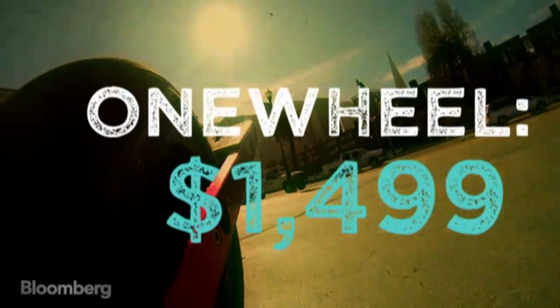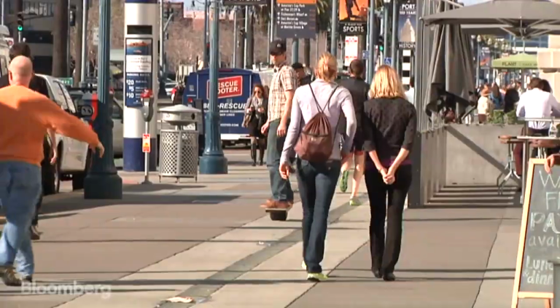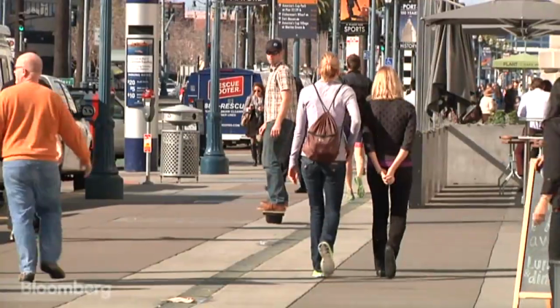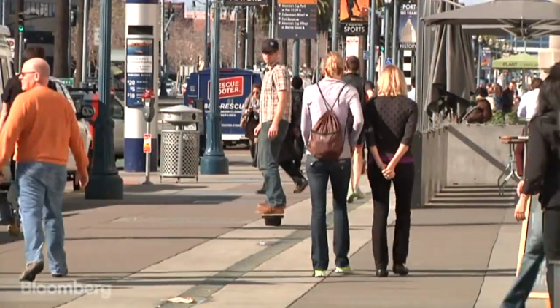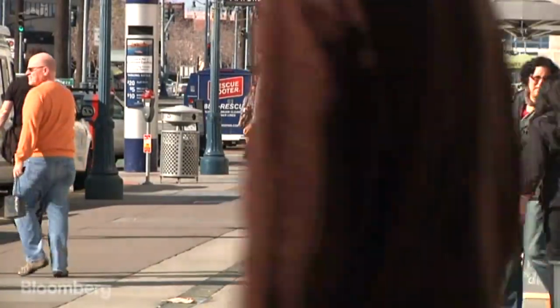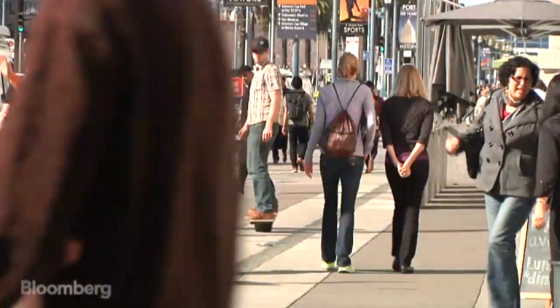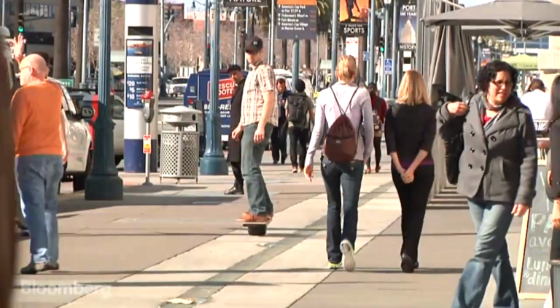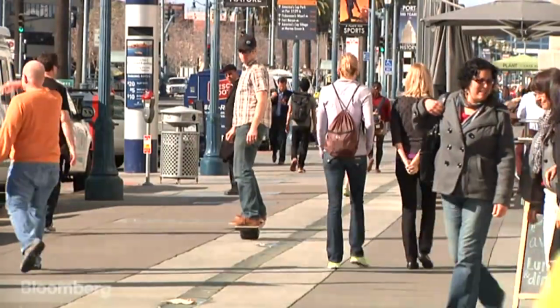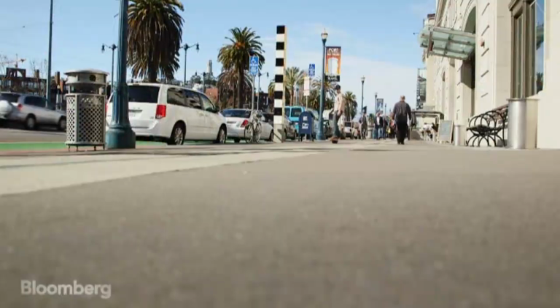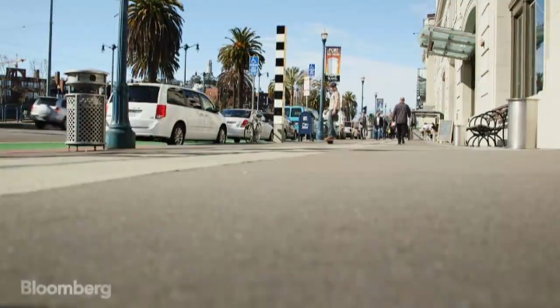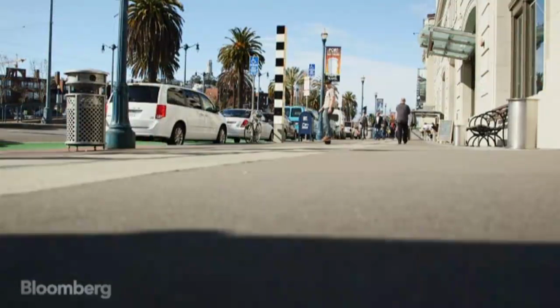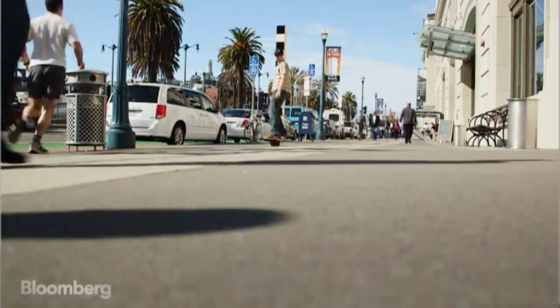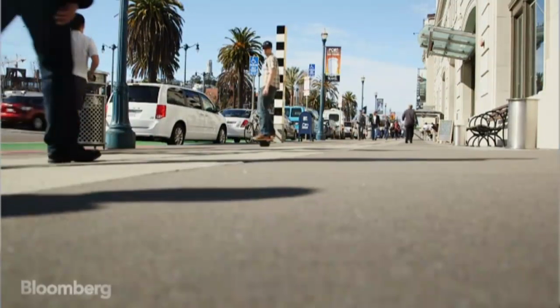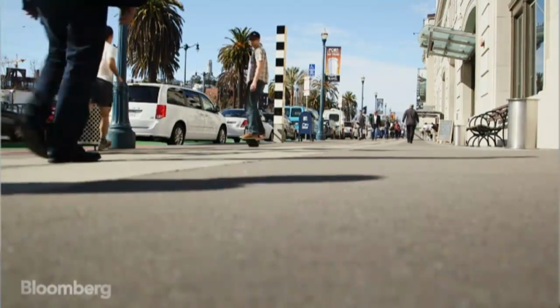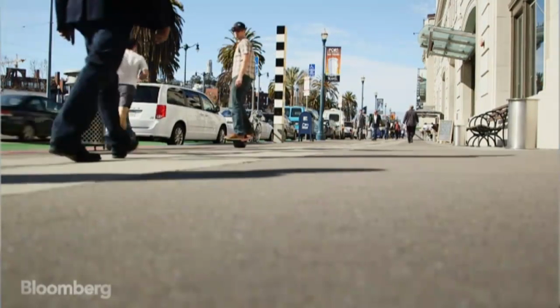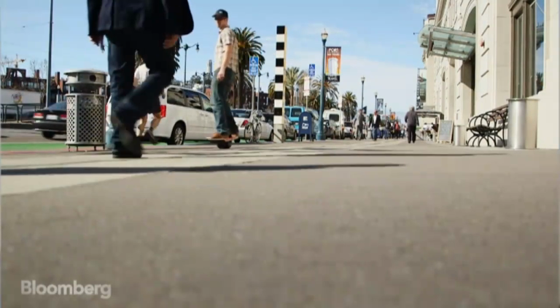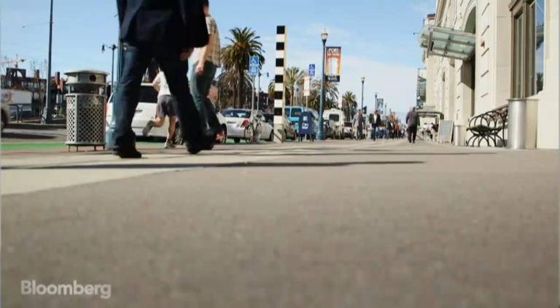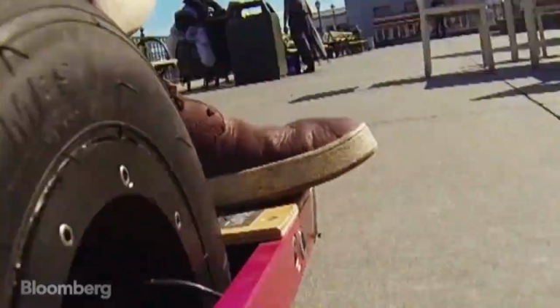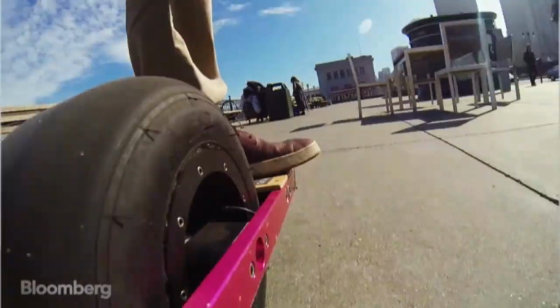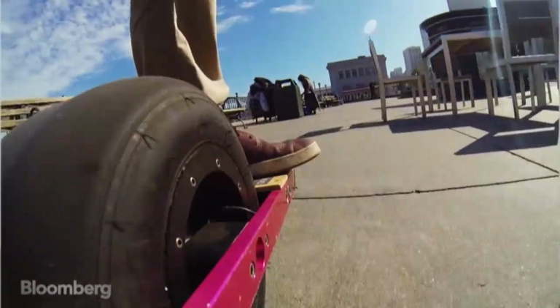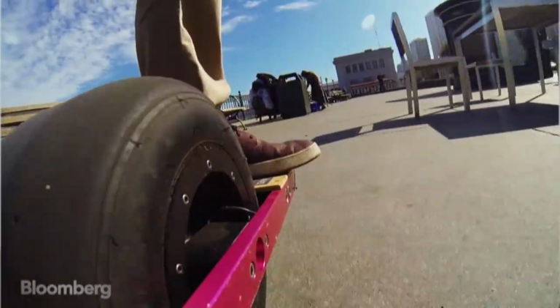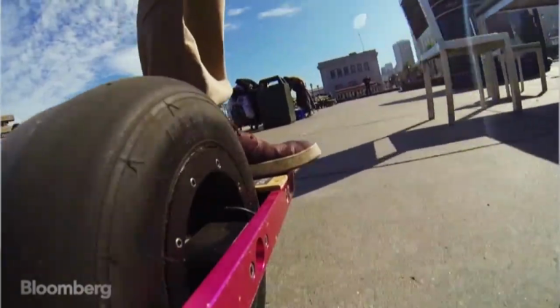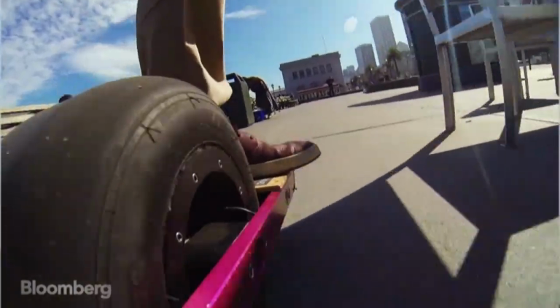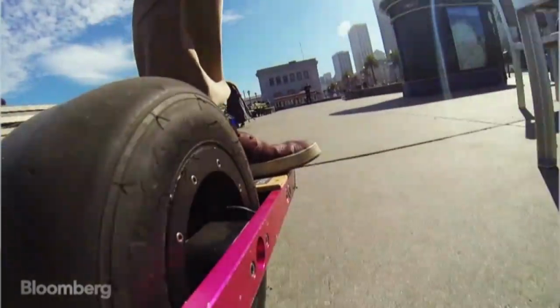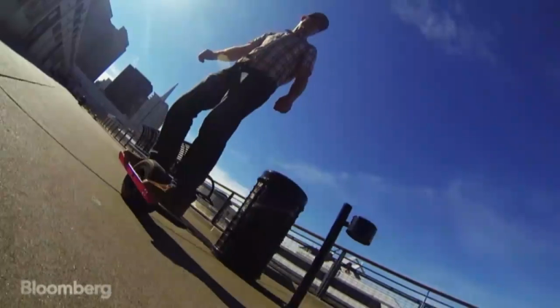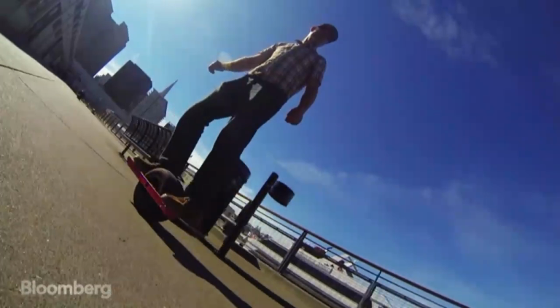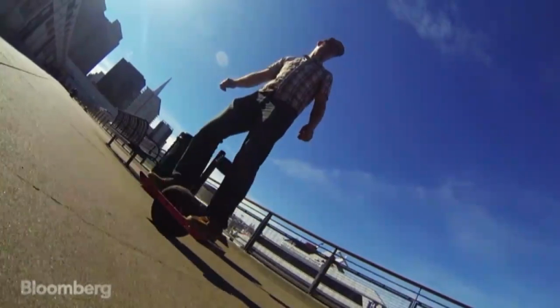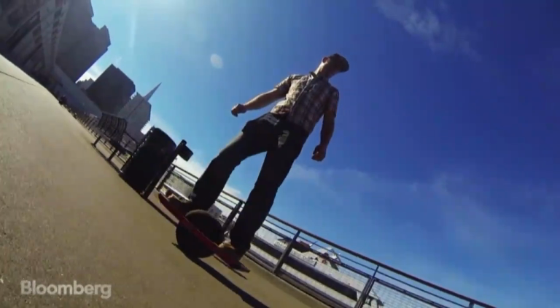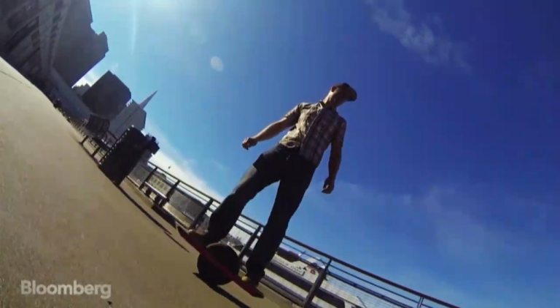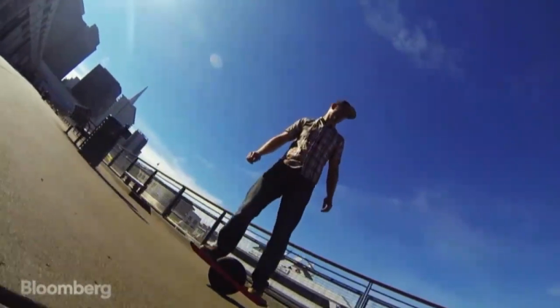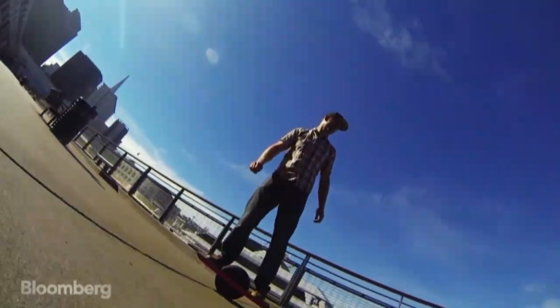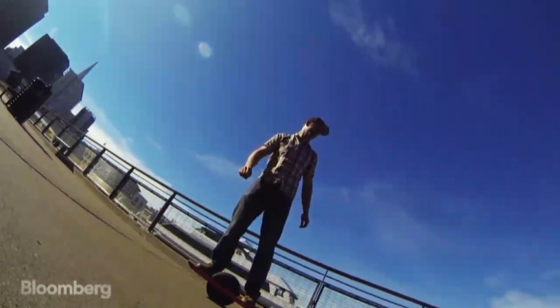I think we're going to see sidewalks looking different if we take a picture five years from now. We'll see people zipping around on Onewheels and other really cool light electric vehicles.